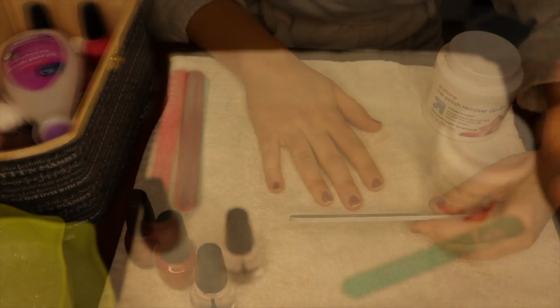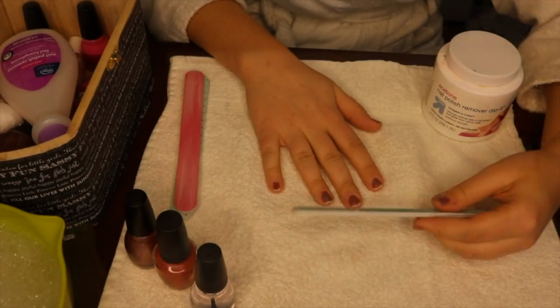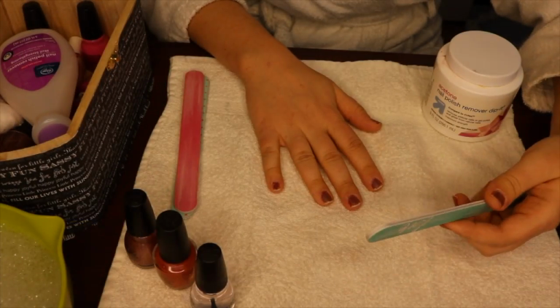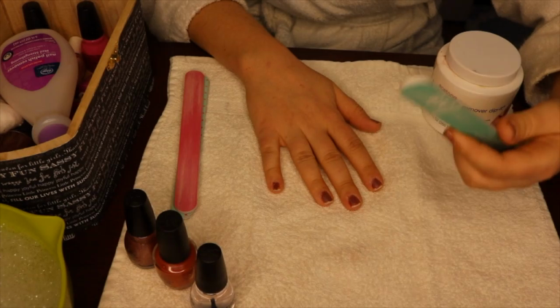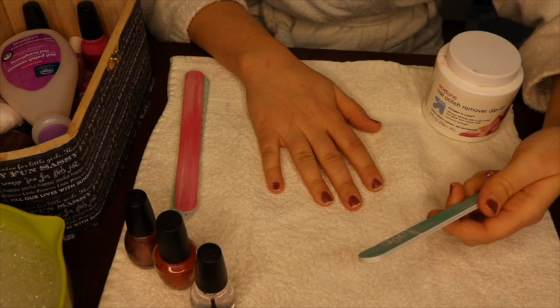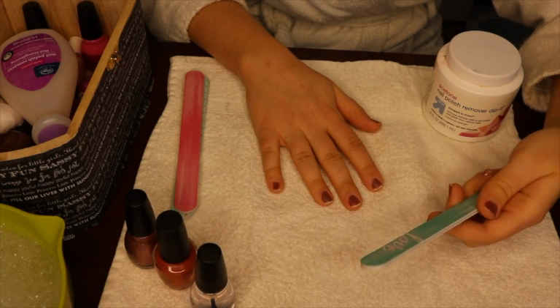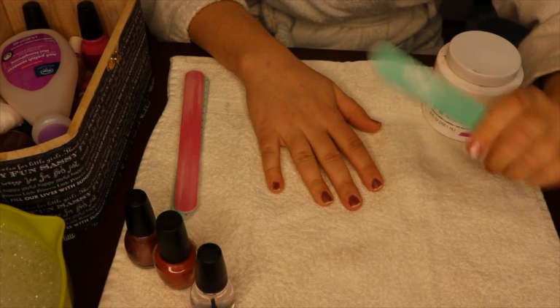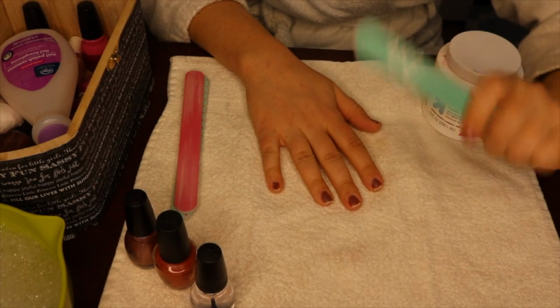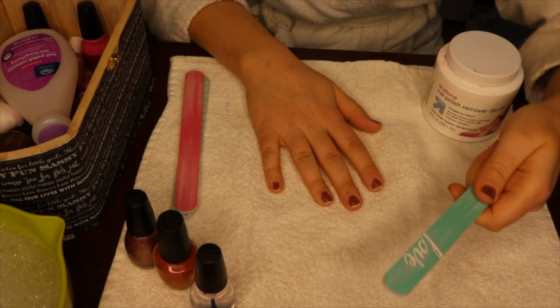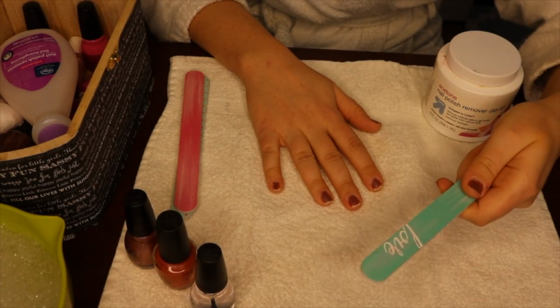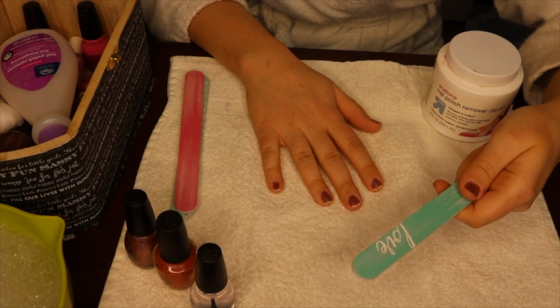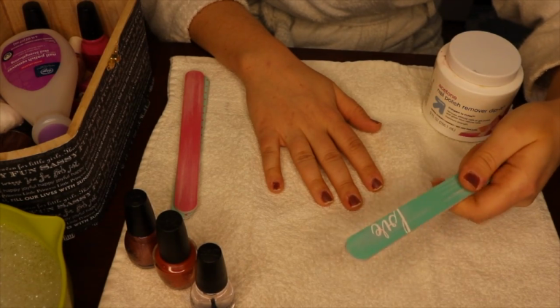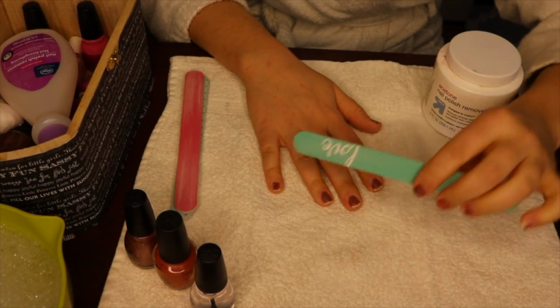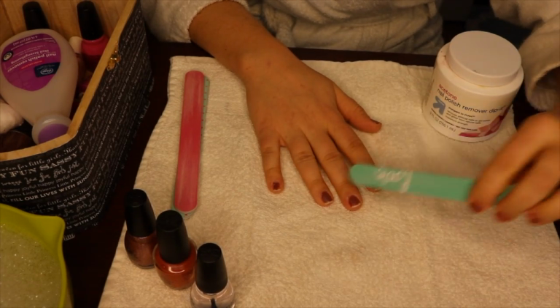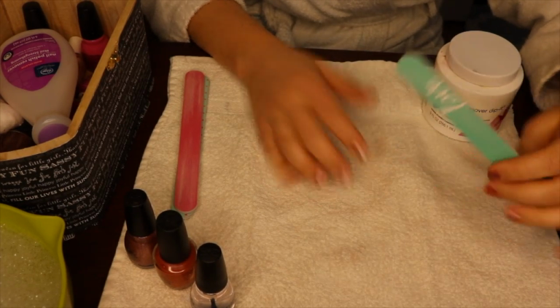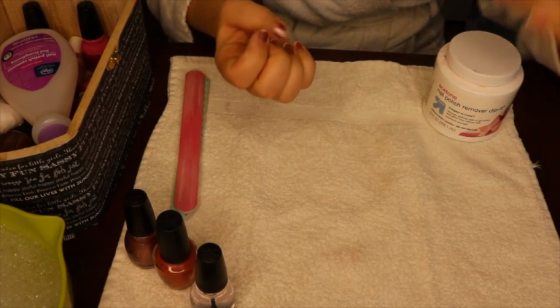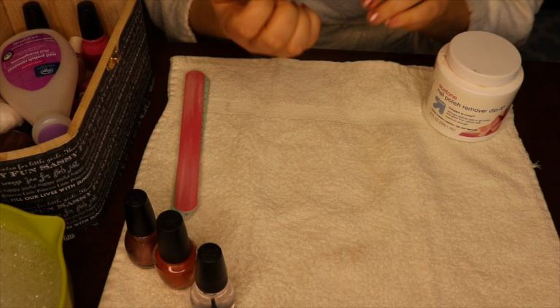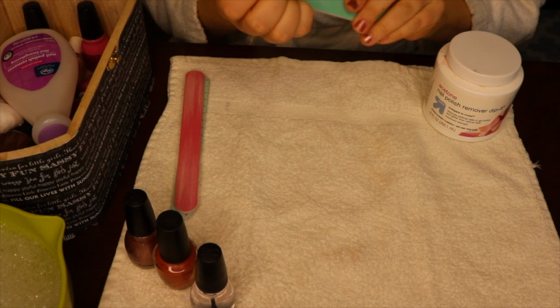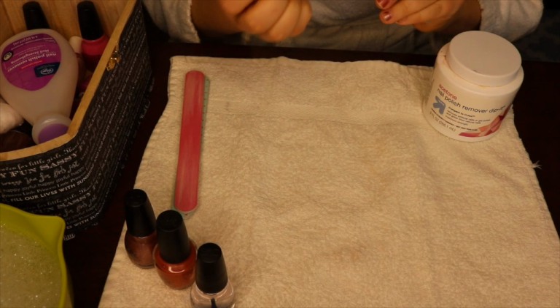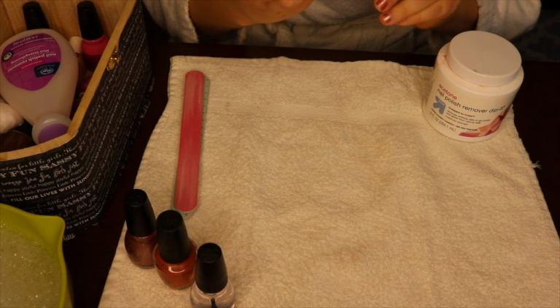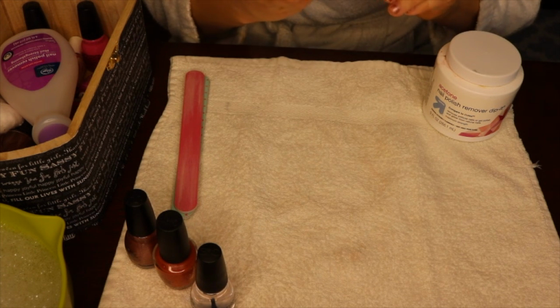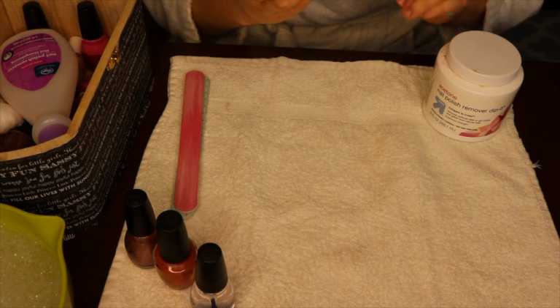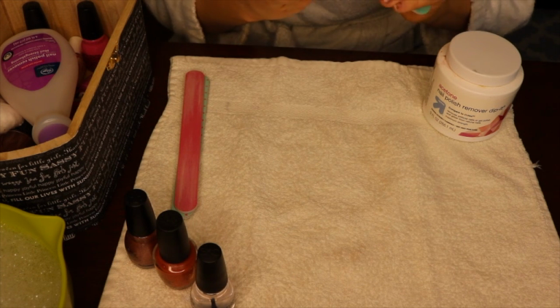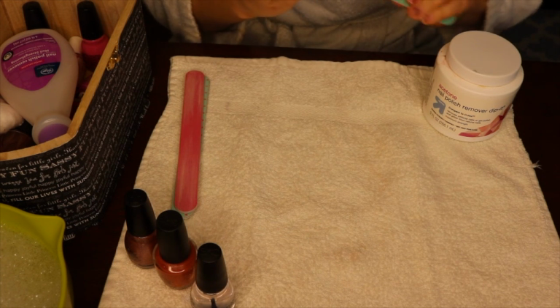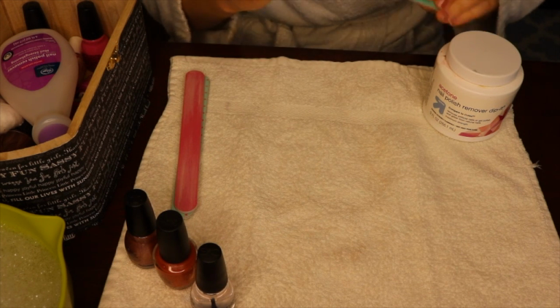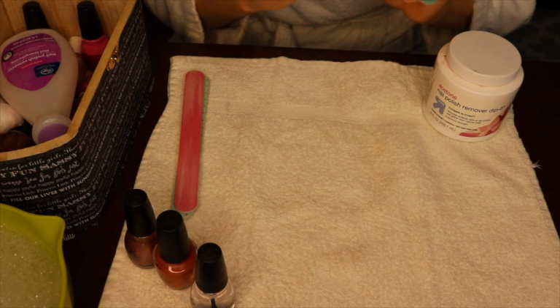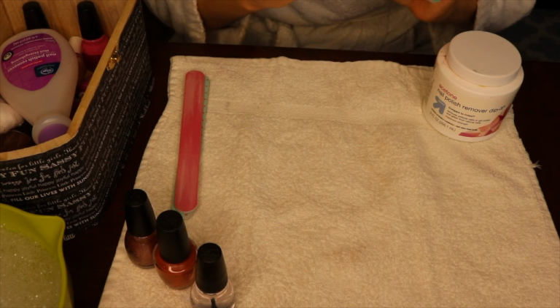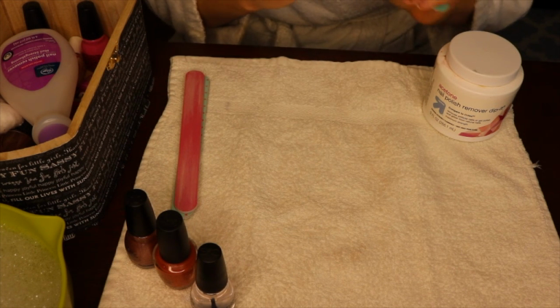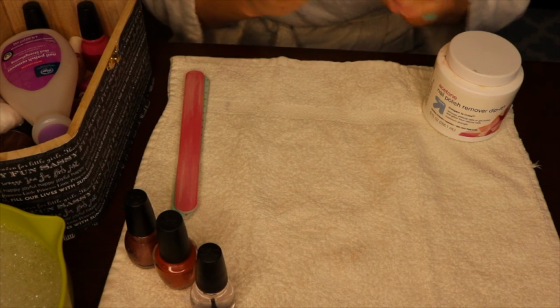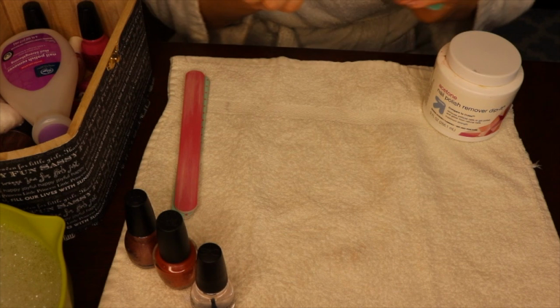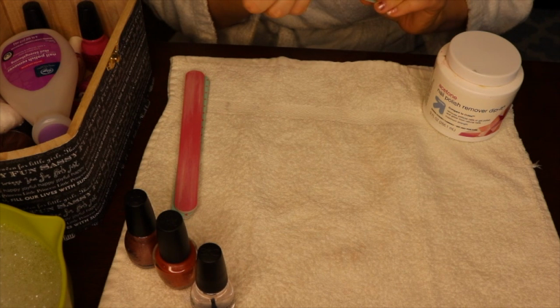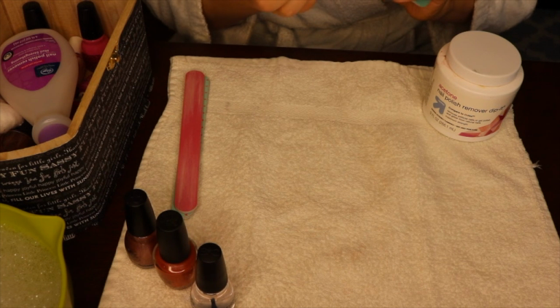Hey you guys! So the first thing I'll do is file my nails. I like to do that before I take off the polish because I think that taking the polish off your nail kind of weakens it, so I'd rather do the filing first.